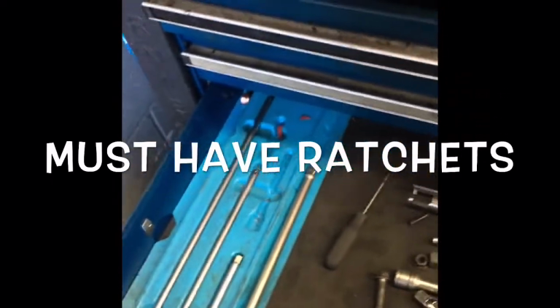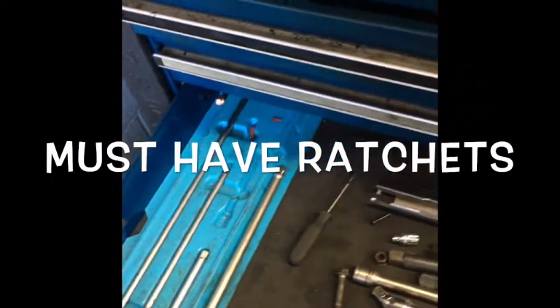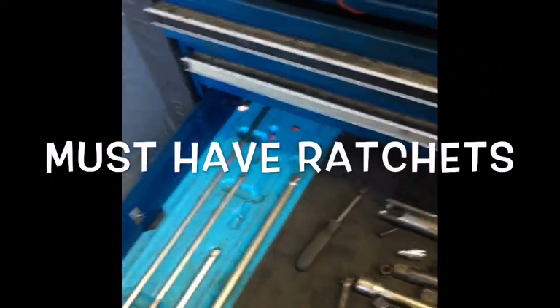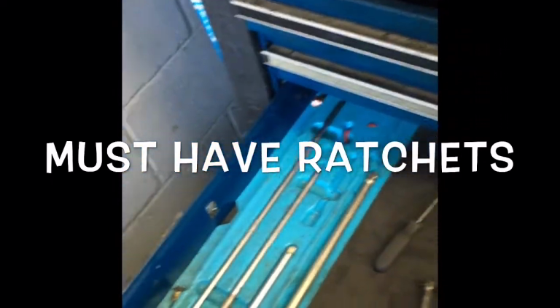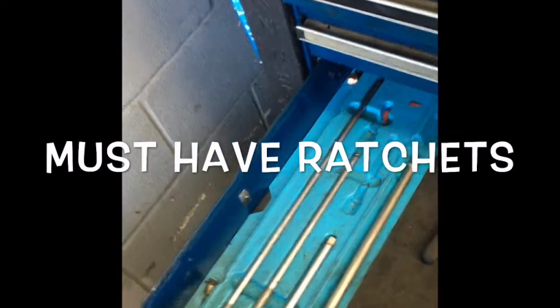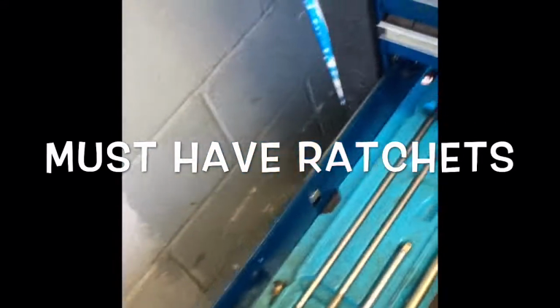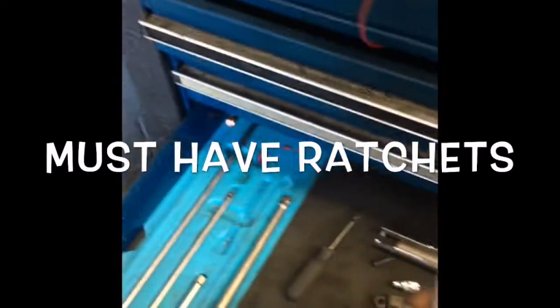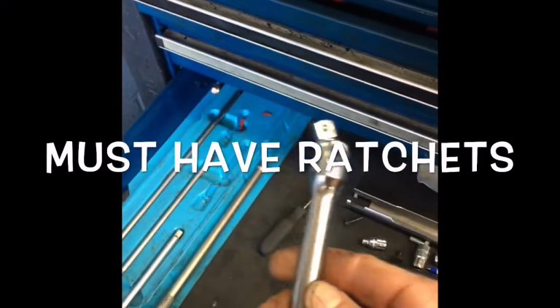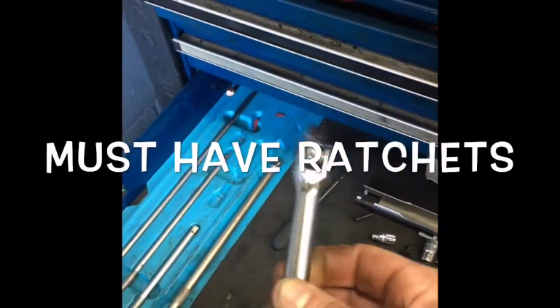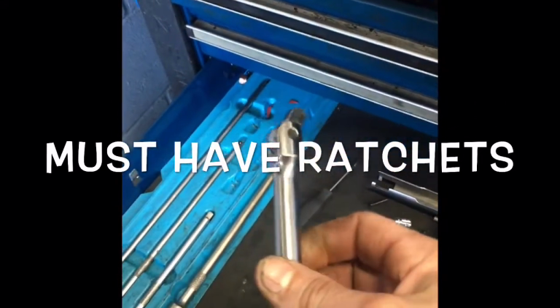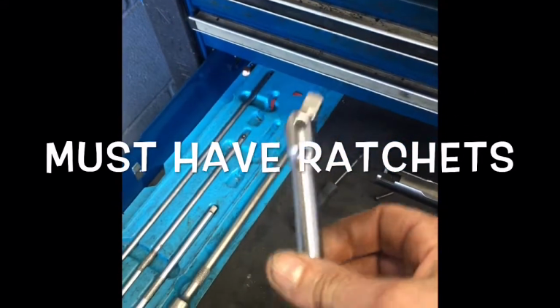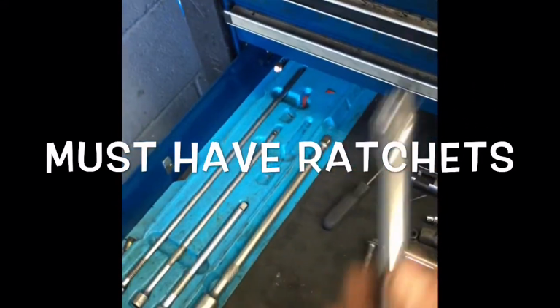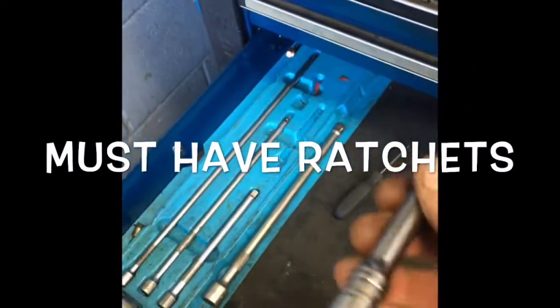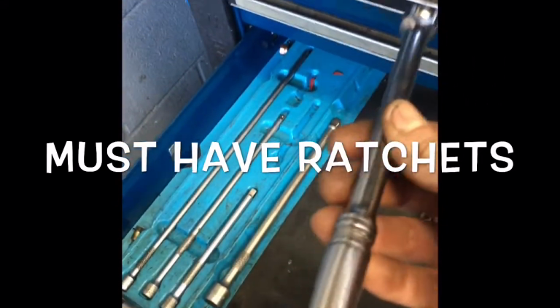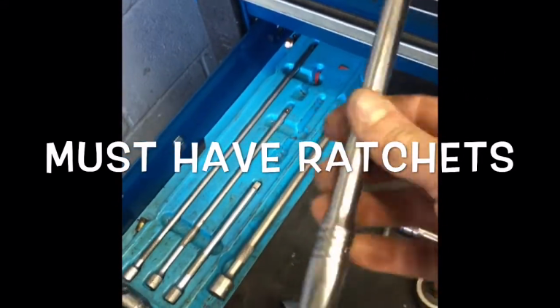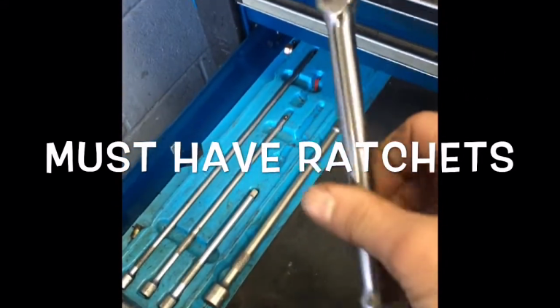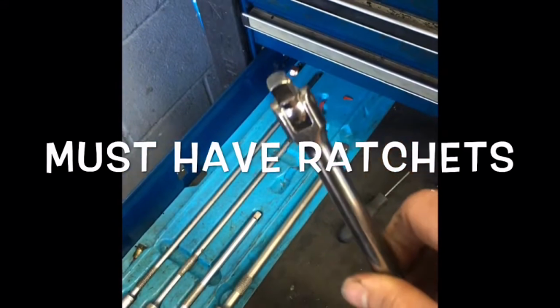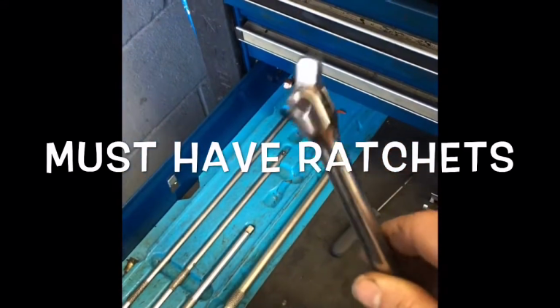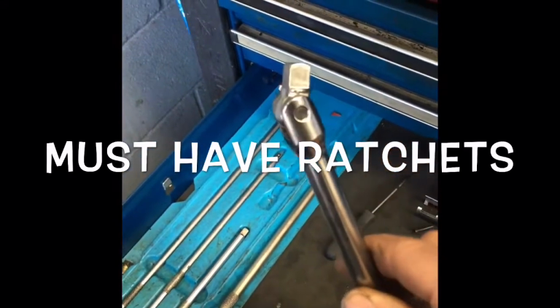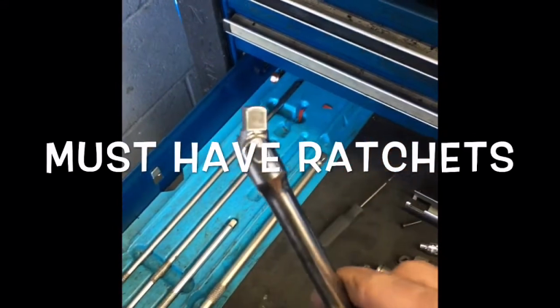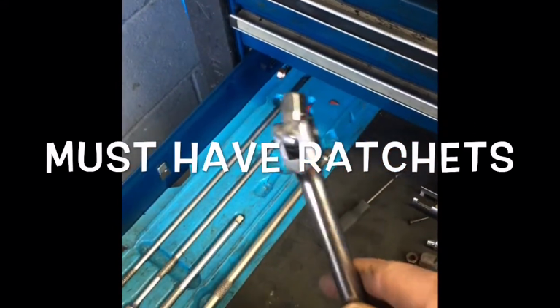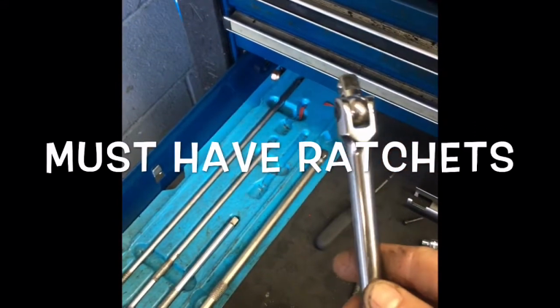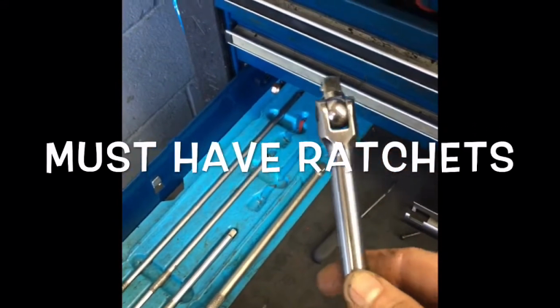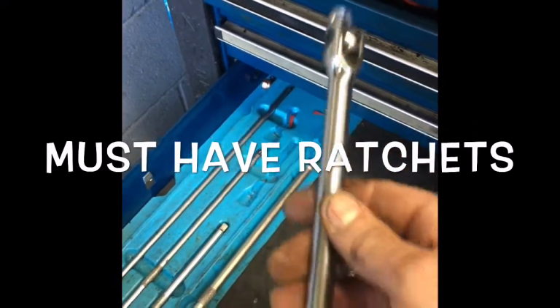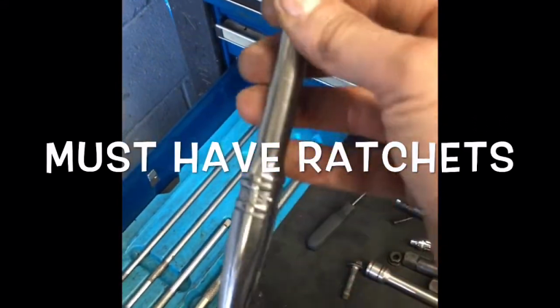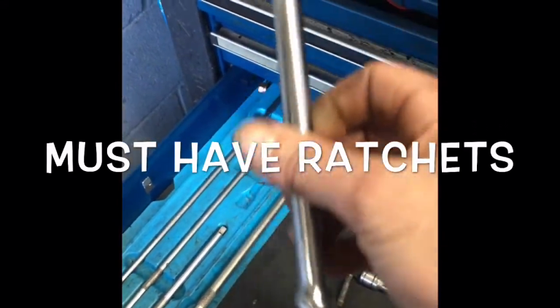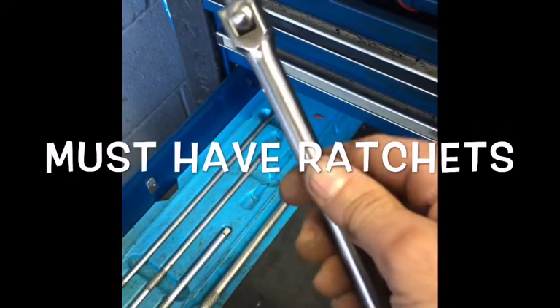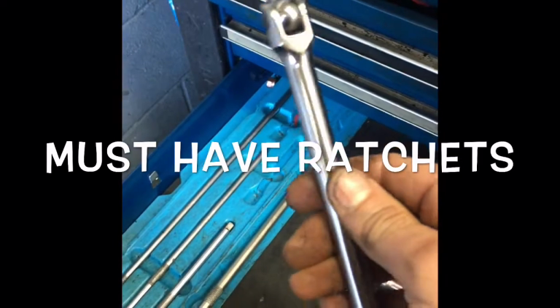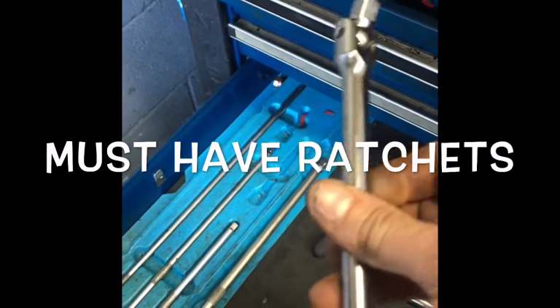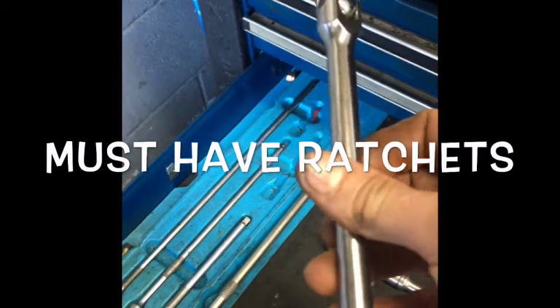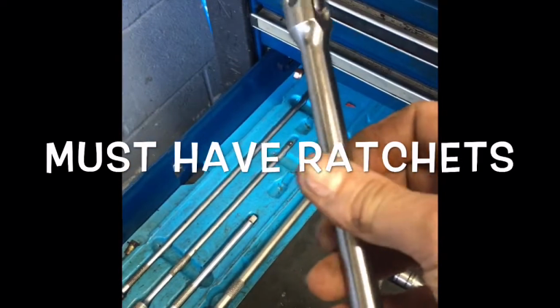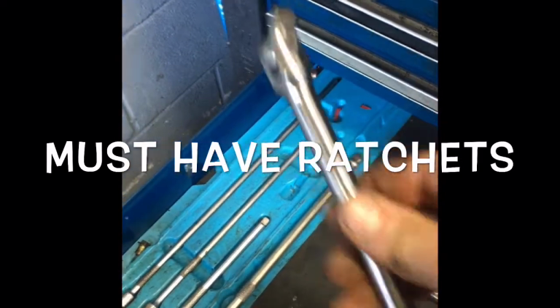And then you need your breaker bars for your 3/8 drive. You don't need the super high-end ones for the 3/8 drive, but this one happens to be a Snap-on one also.